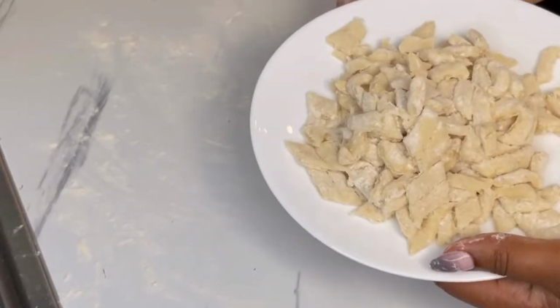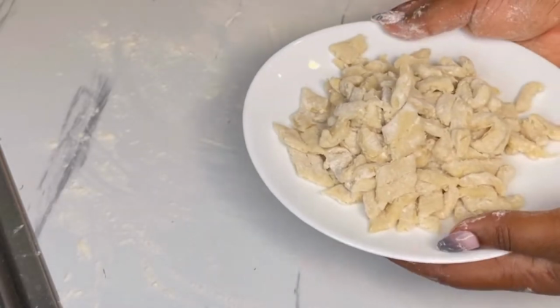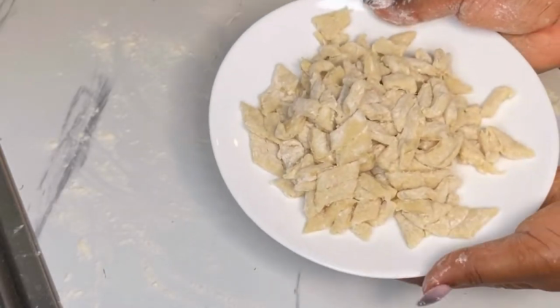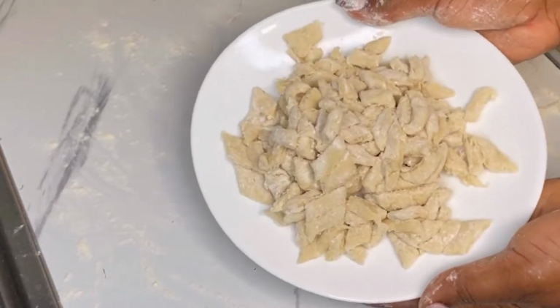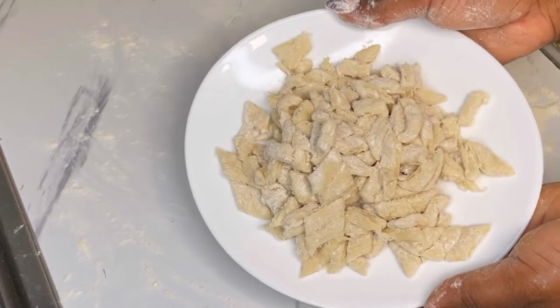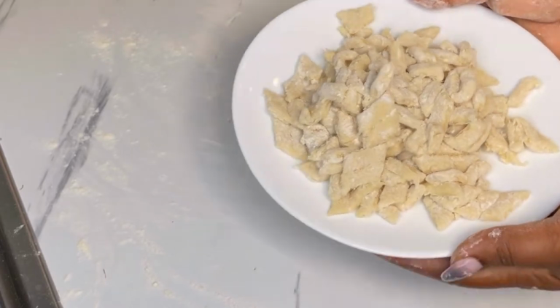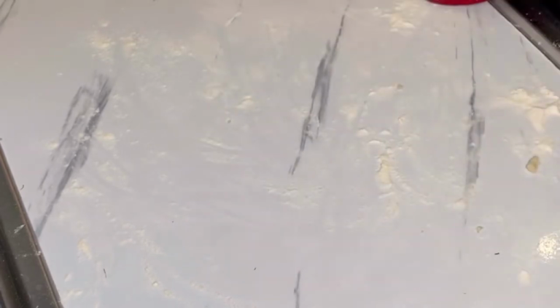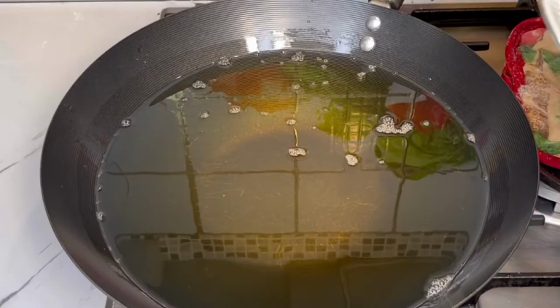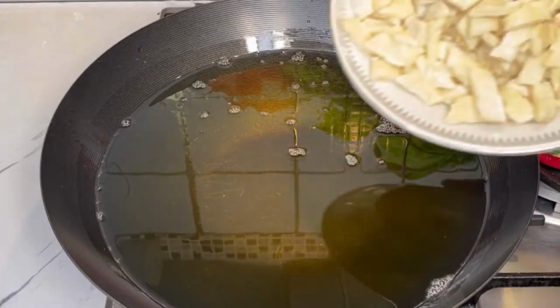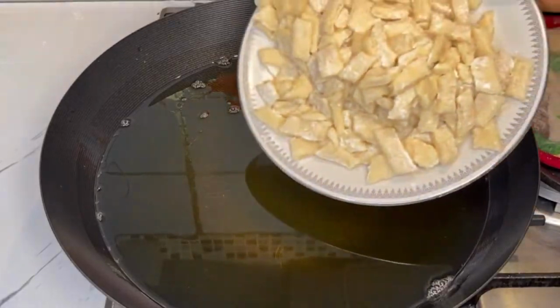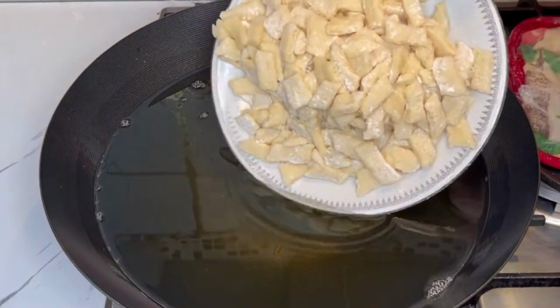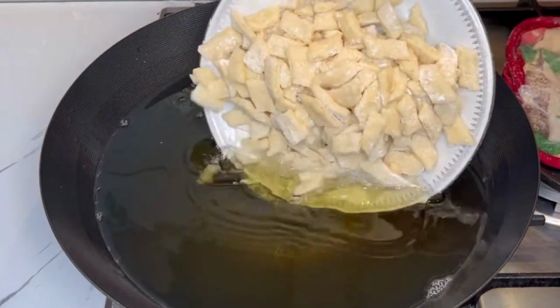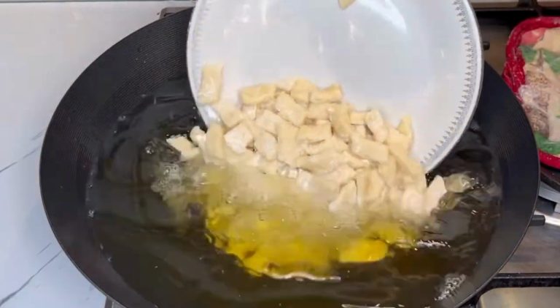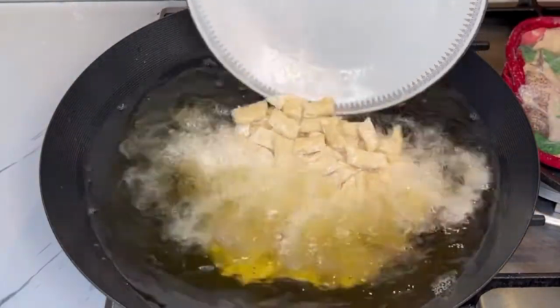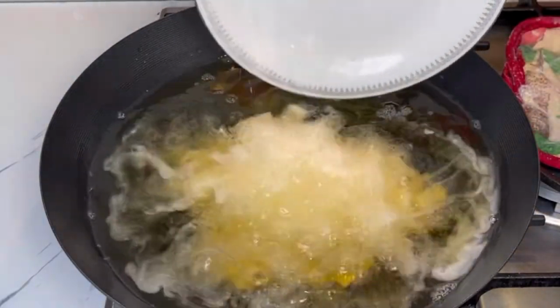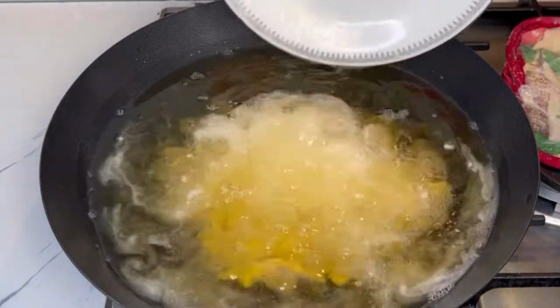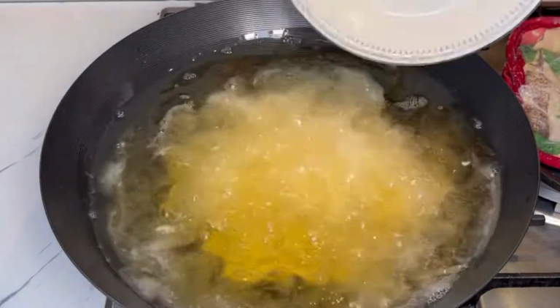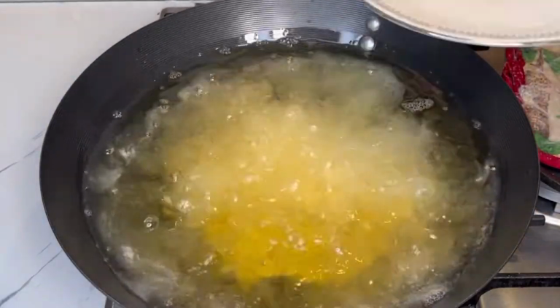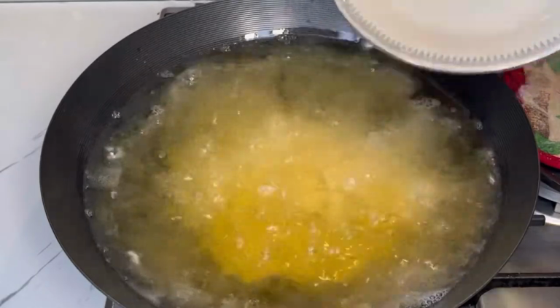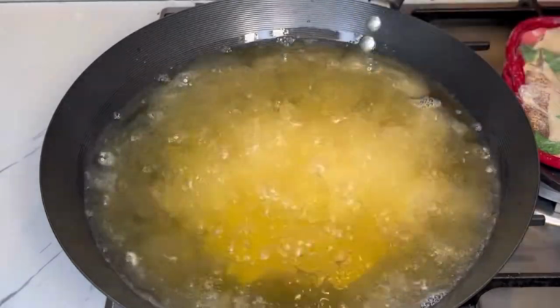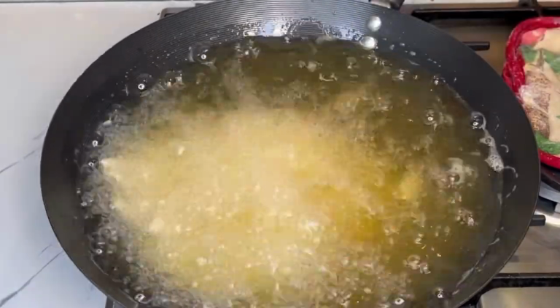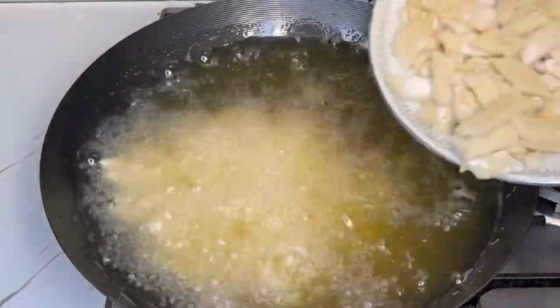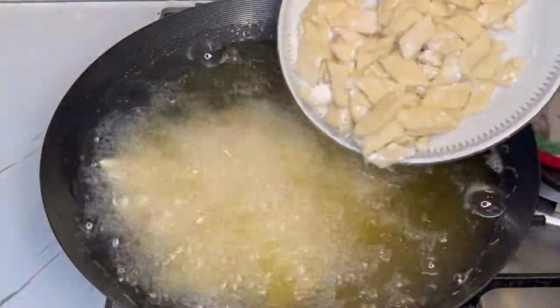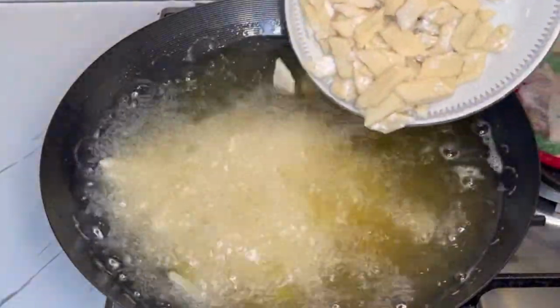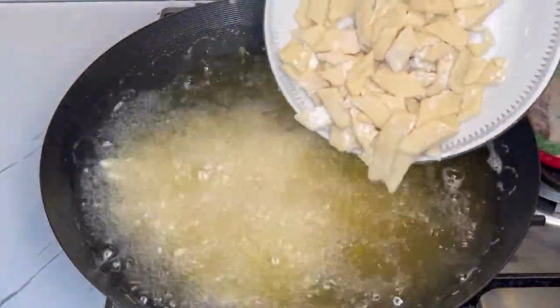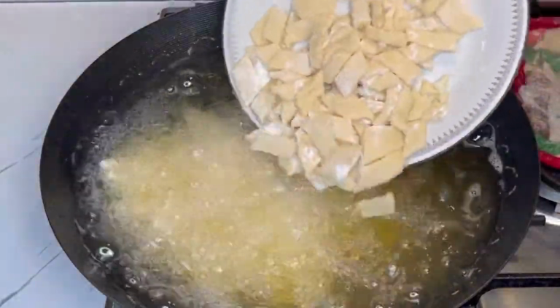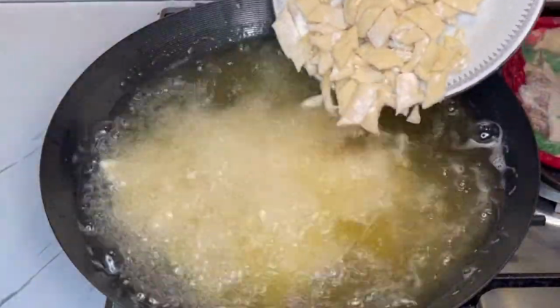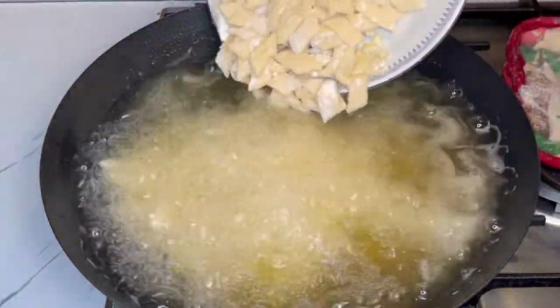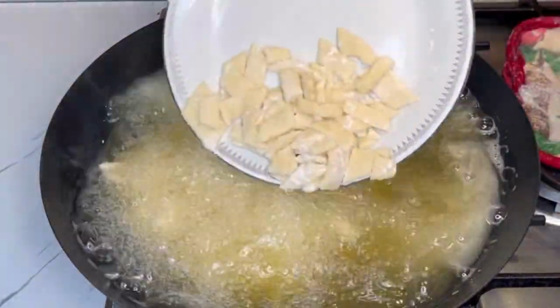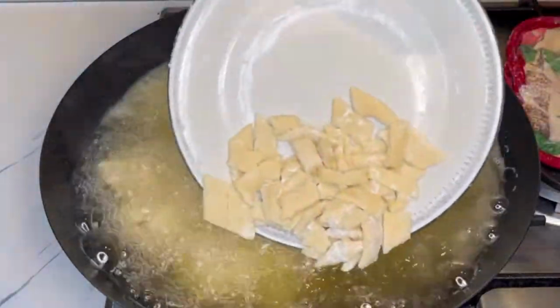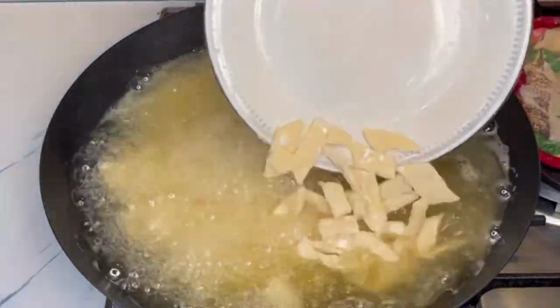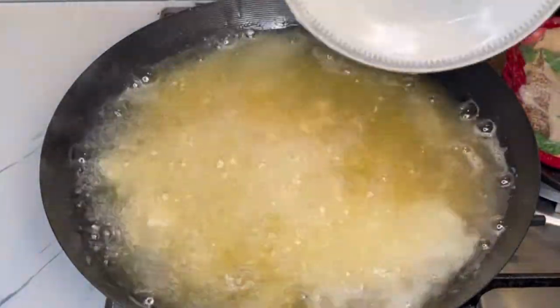Sprinkle a little bit of flour on the cut pieces and then pick them up. At that point the oil was ready, so all you have to do is go ahead and fry these bad boys.